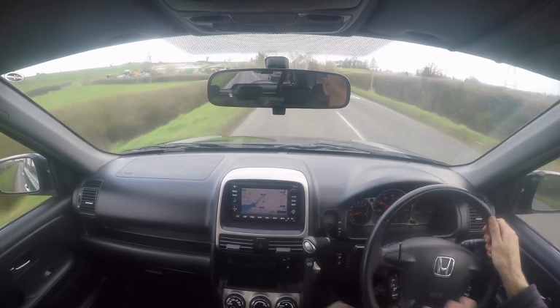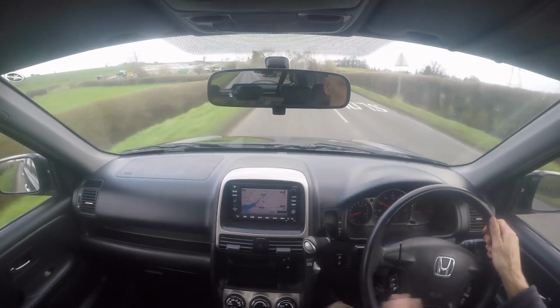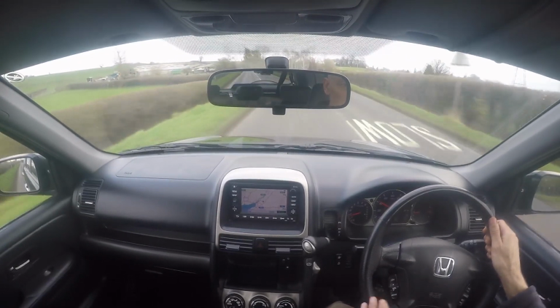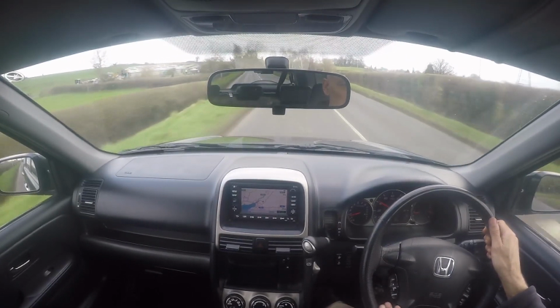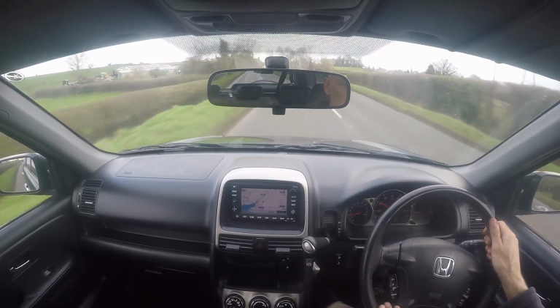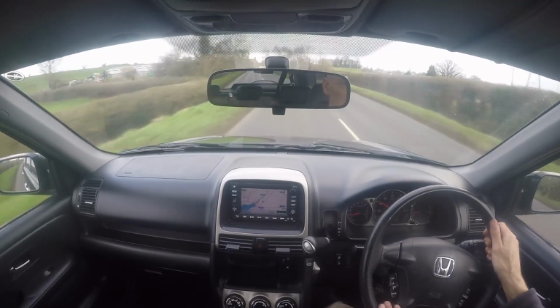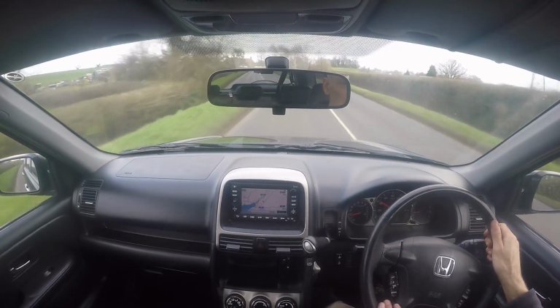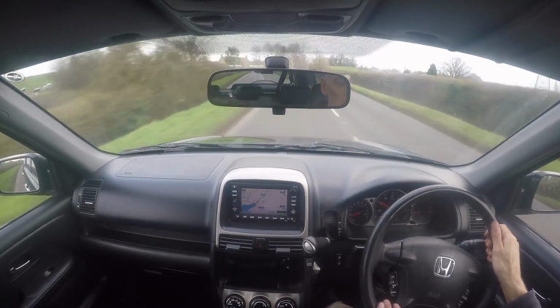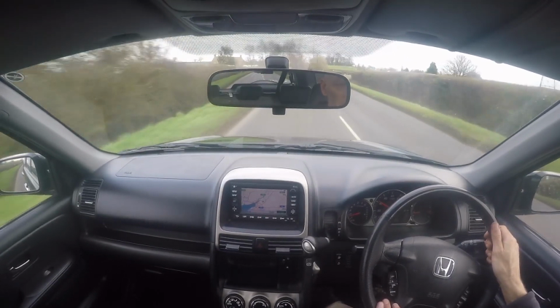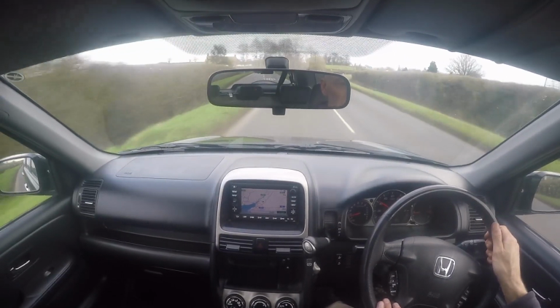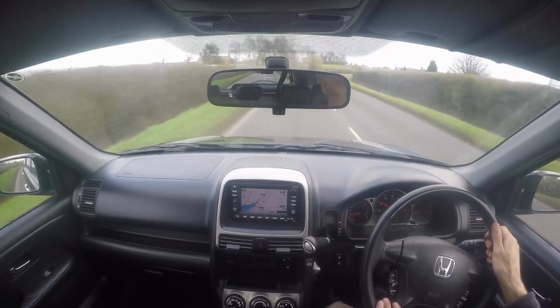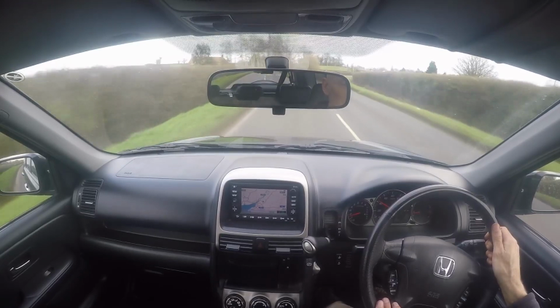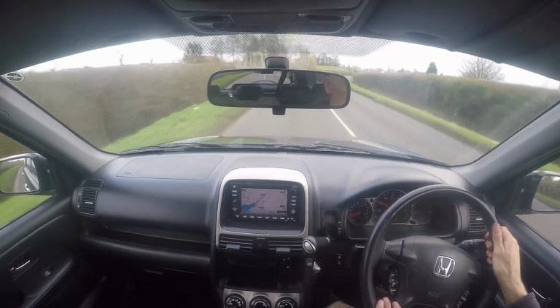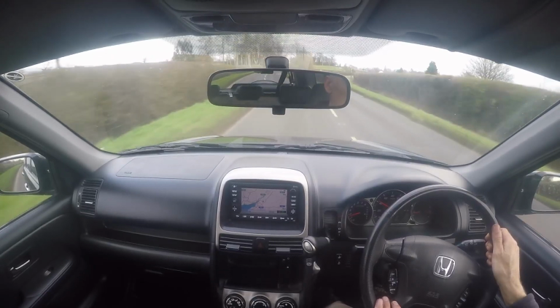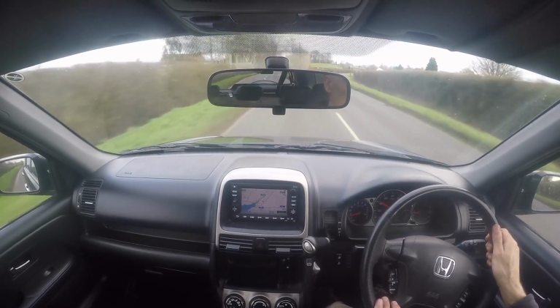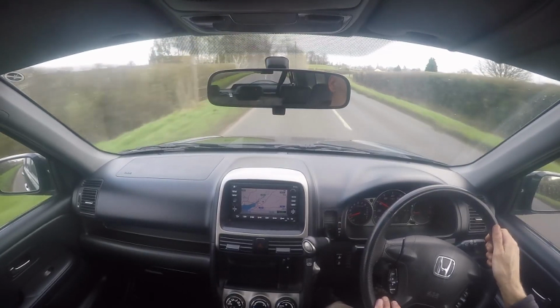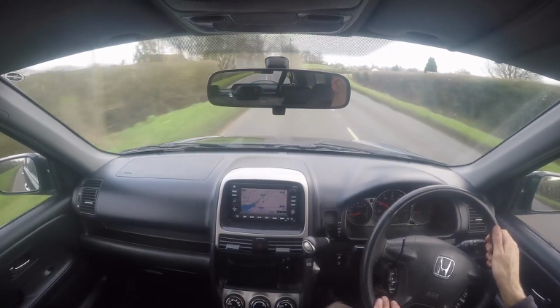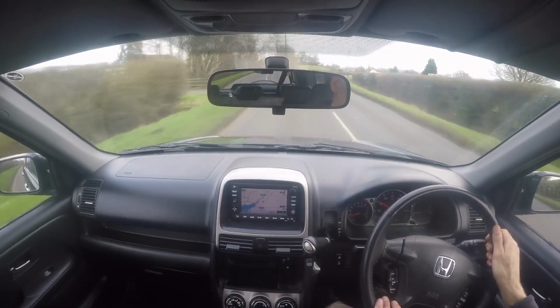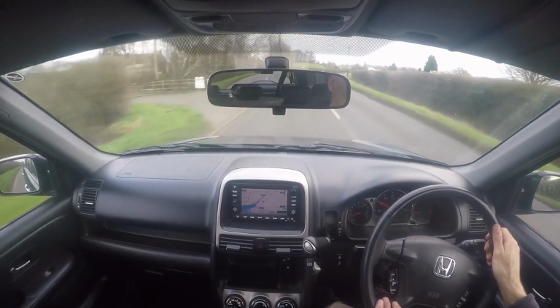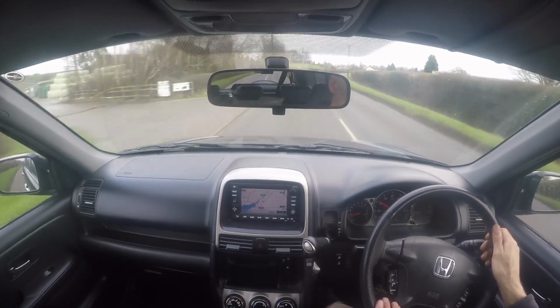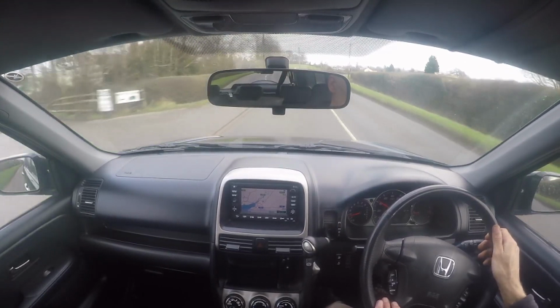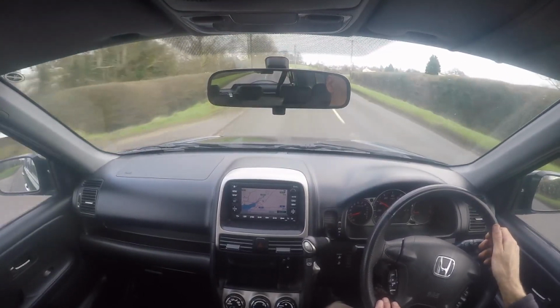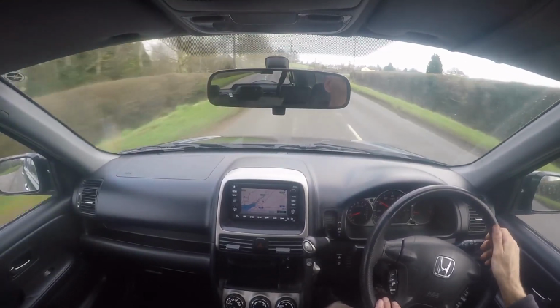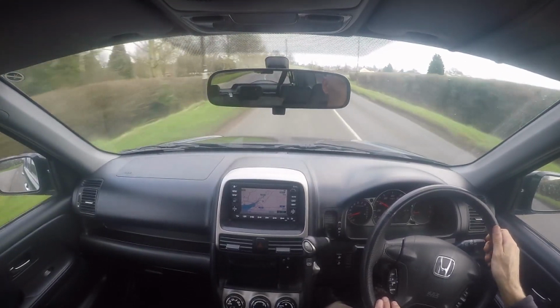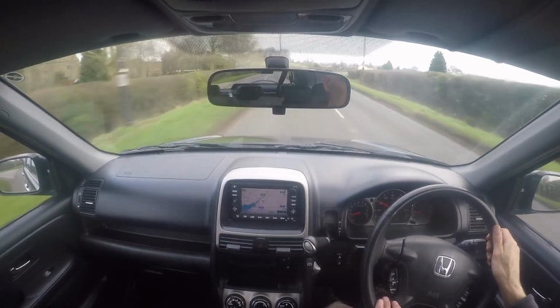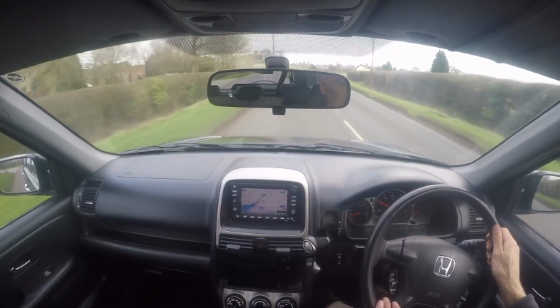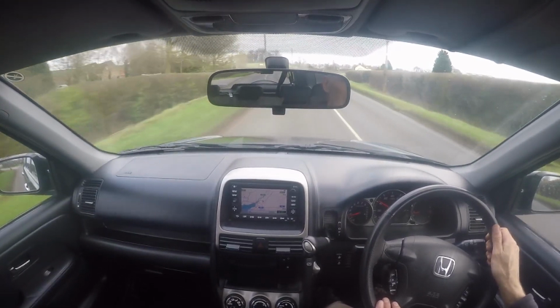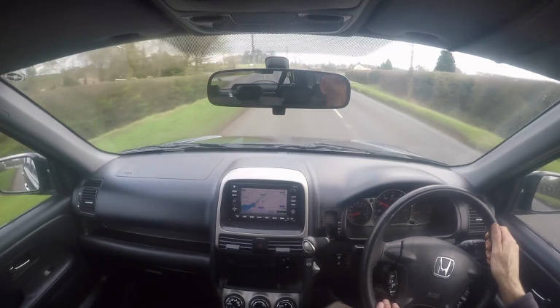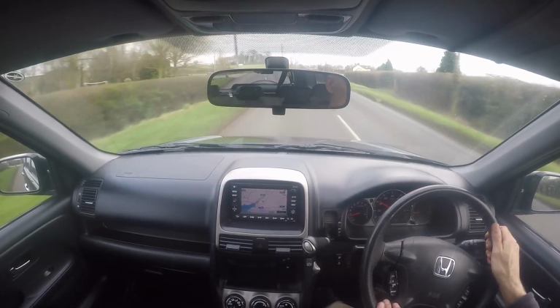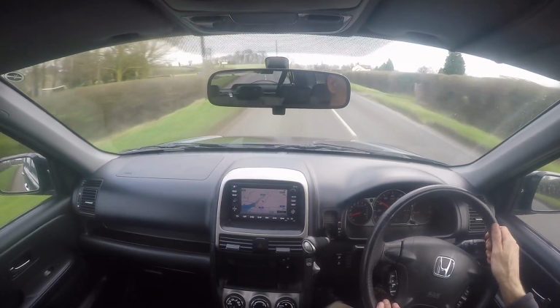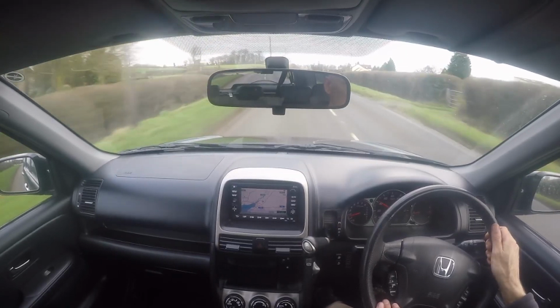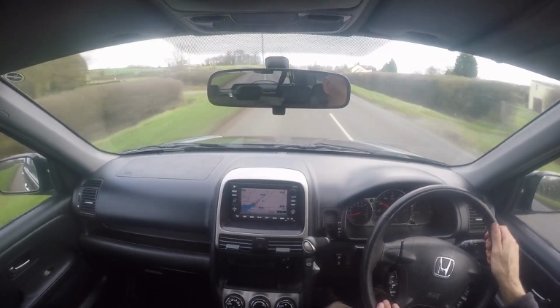There are no warning lights on the dashboard at all, and there never have been while we've owned the car. The temperature gauge is running at a third, which is exactly where it should be on a Honda vehicle.